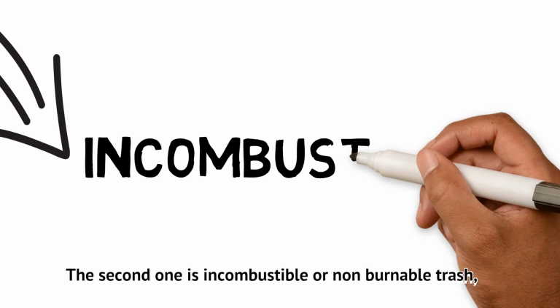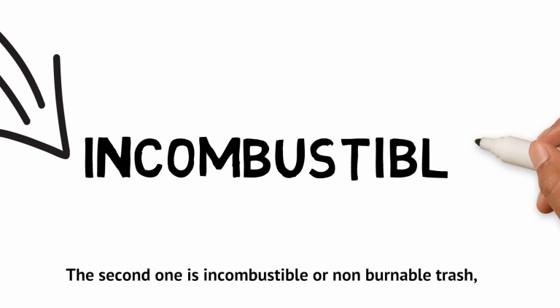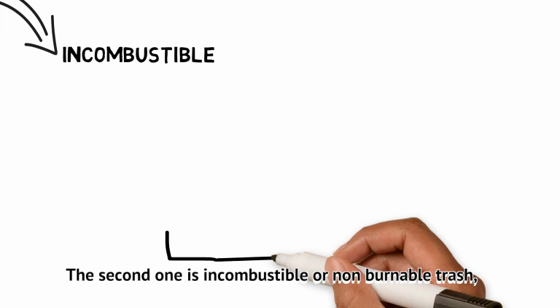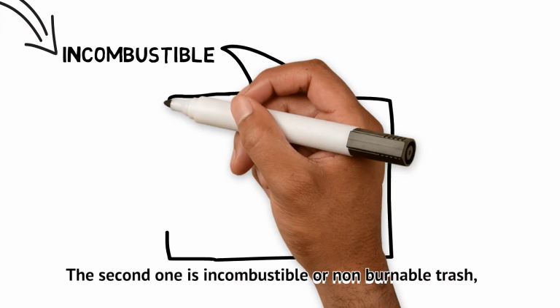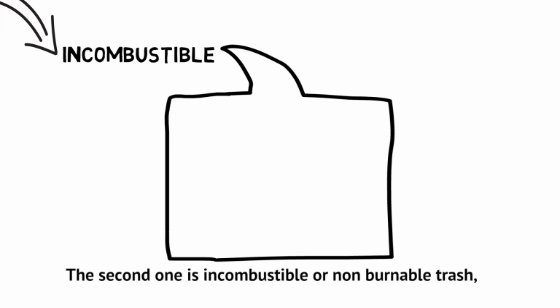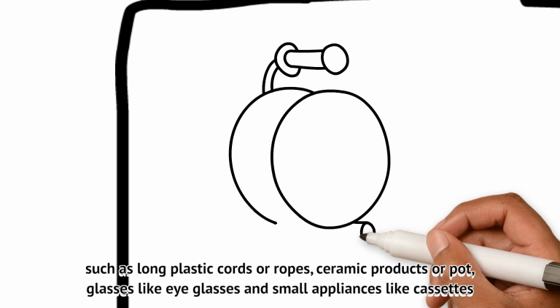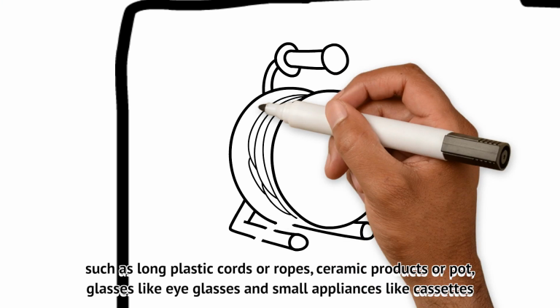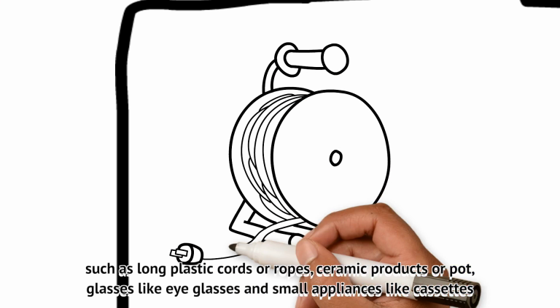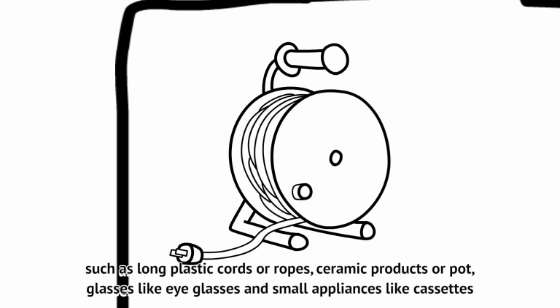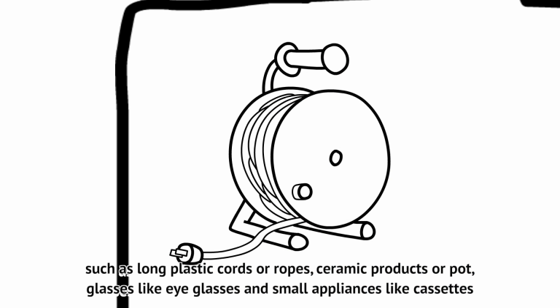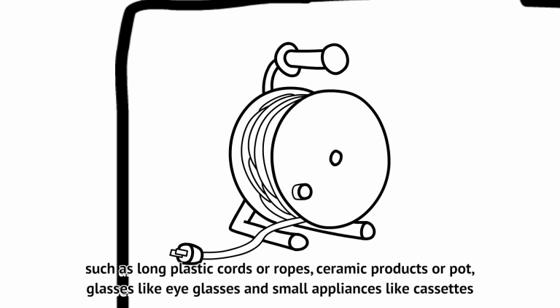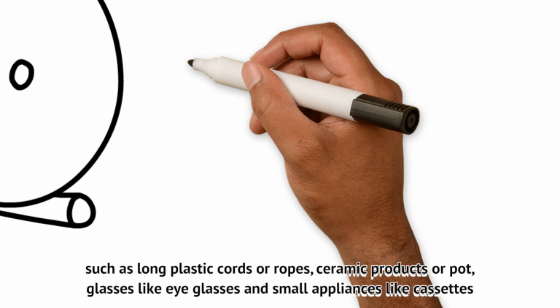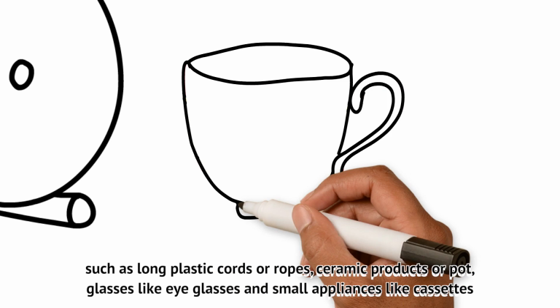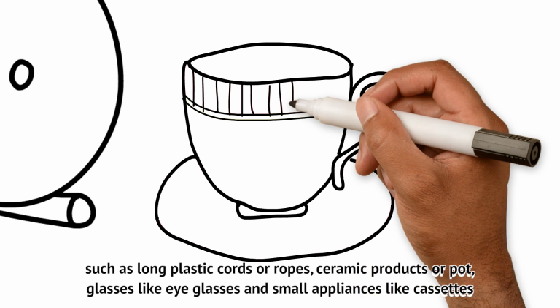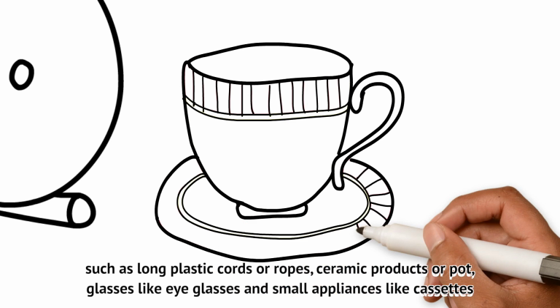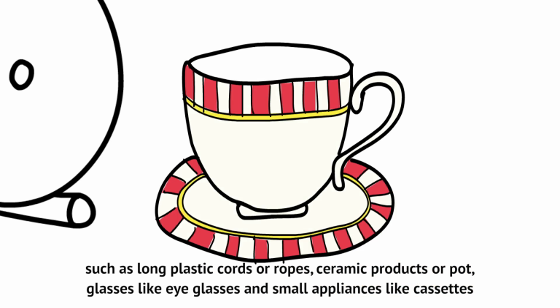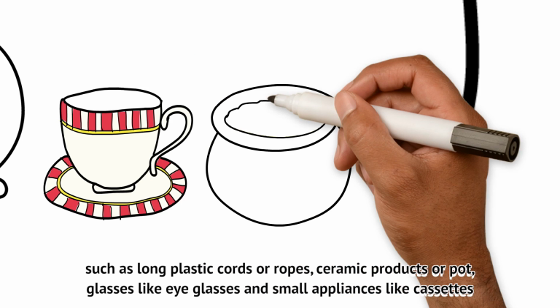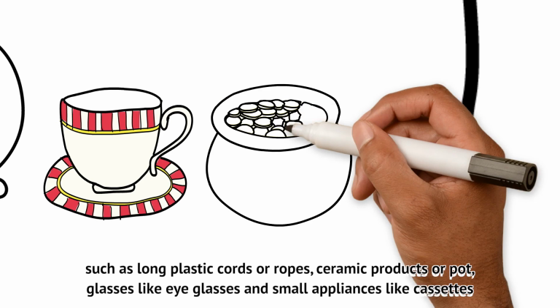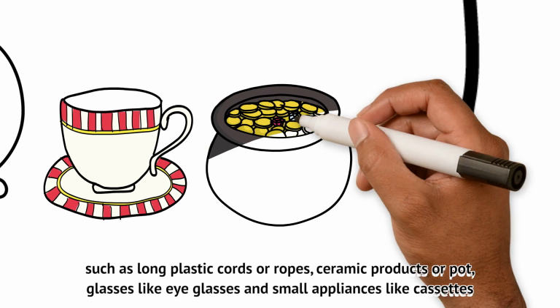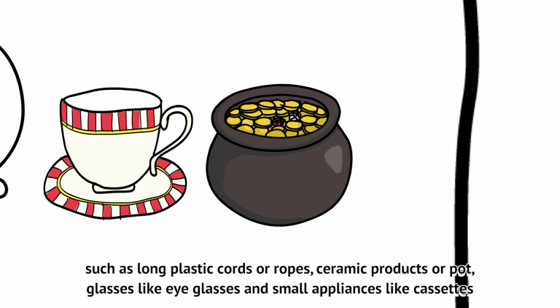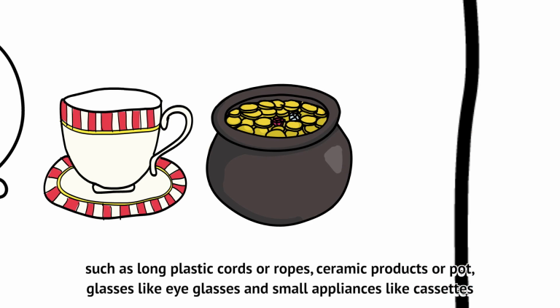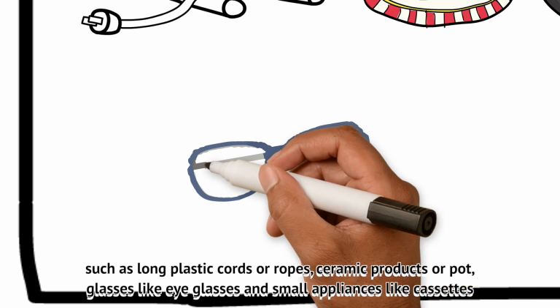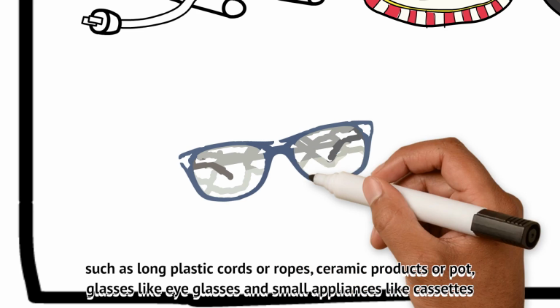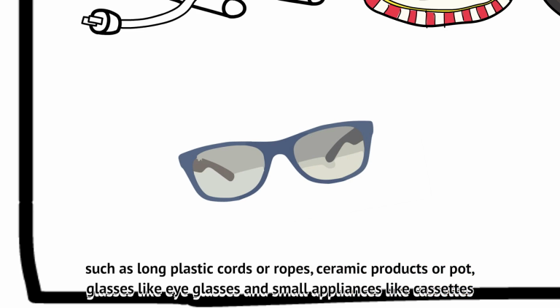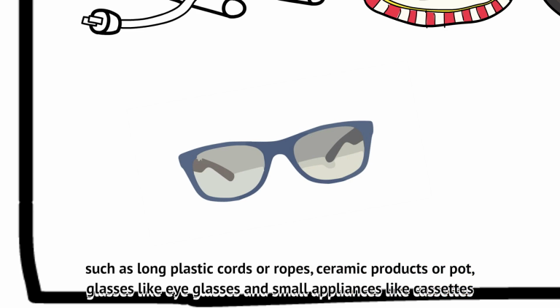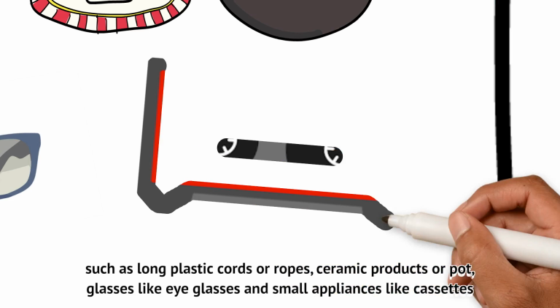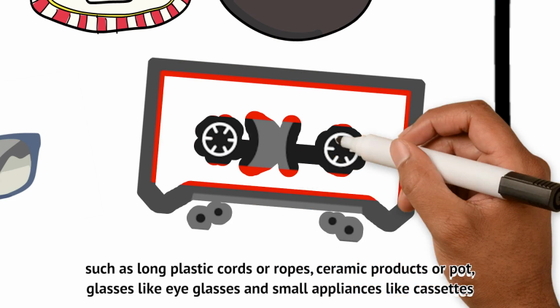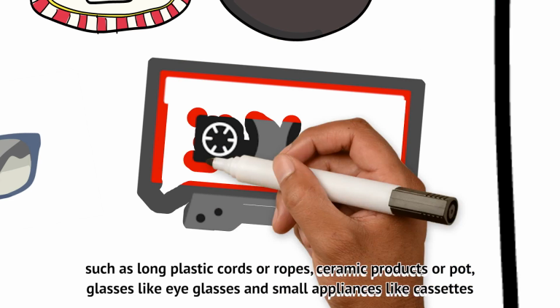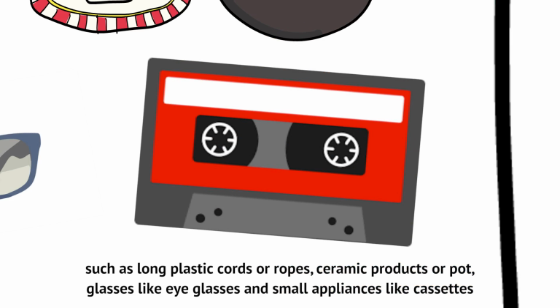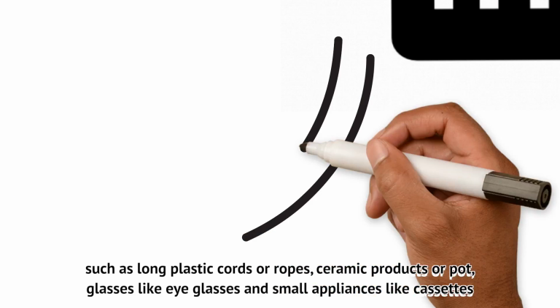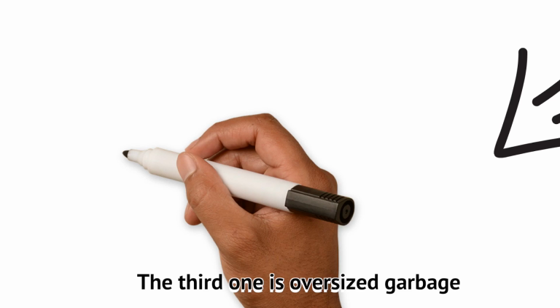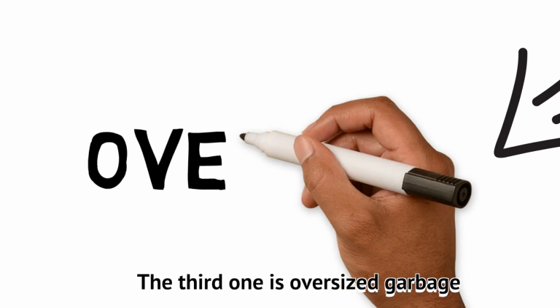The second one is incombustible or non-burnable trash, such as long plastic cords or ropes, ceramic products or pottery, glasses like eyeglasses, and small appliances like cassettes.